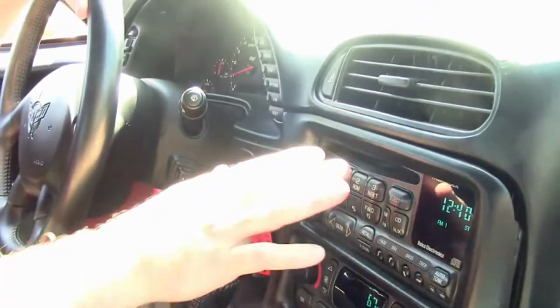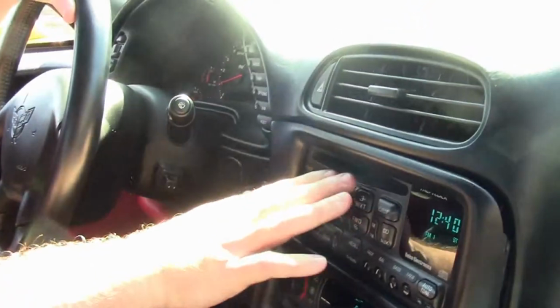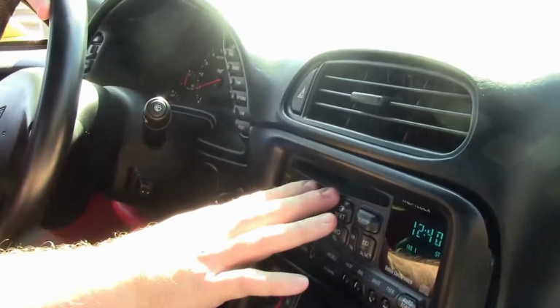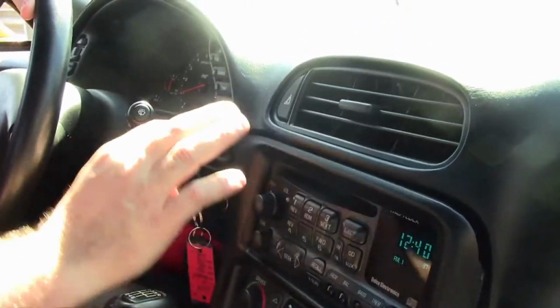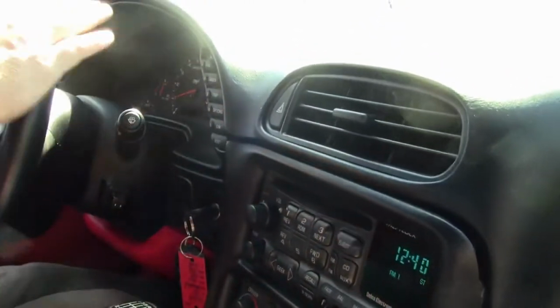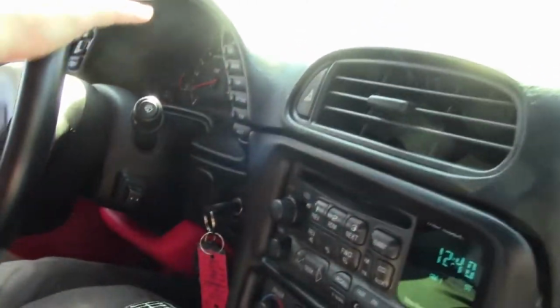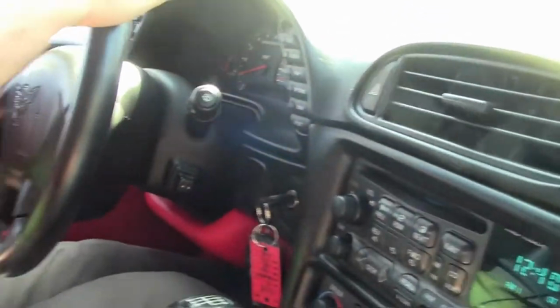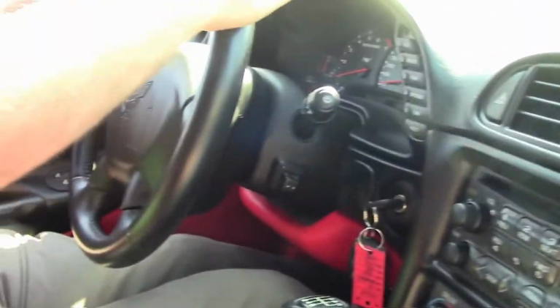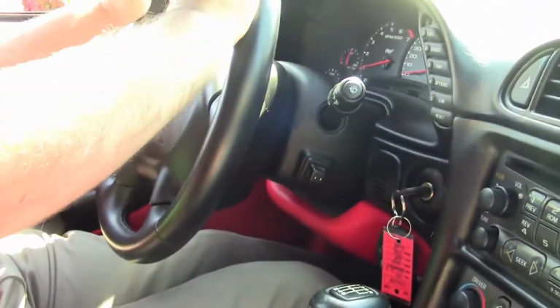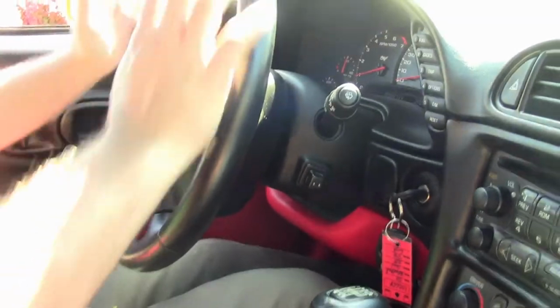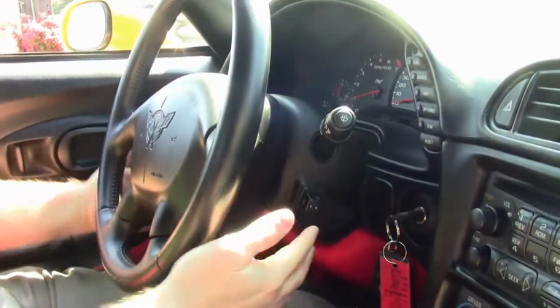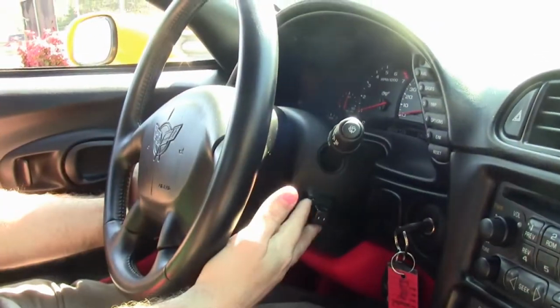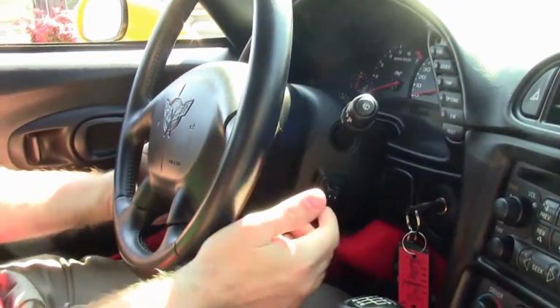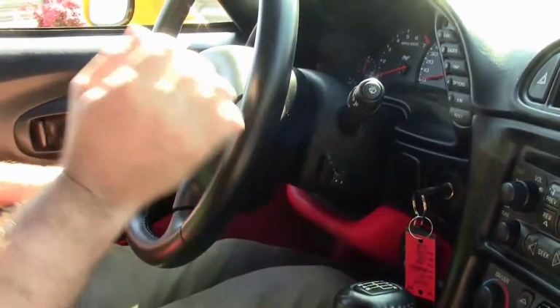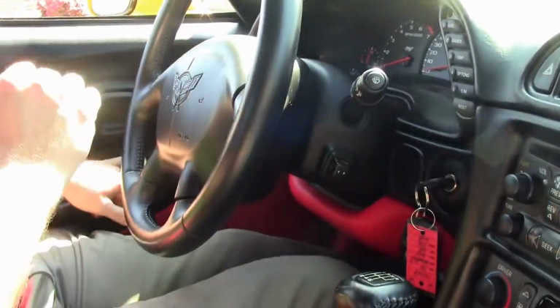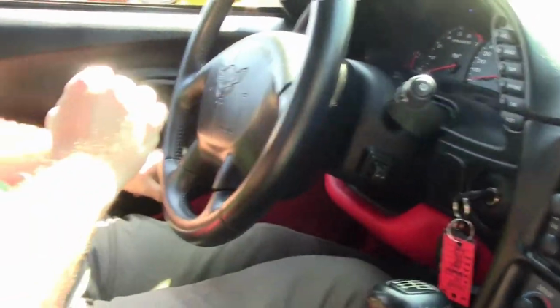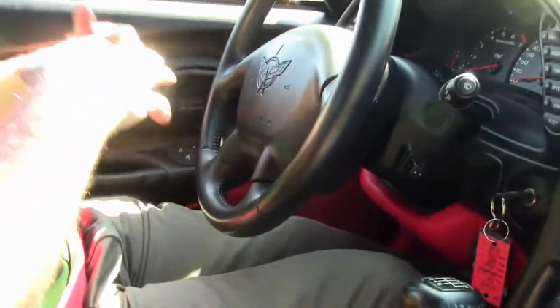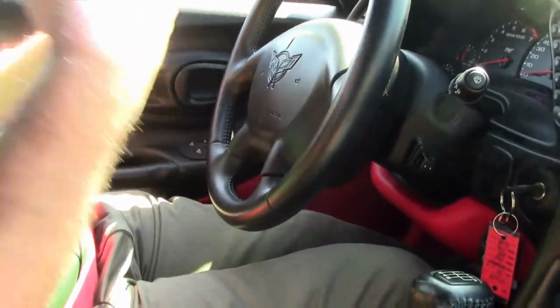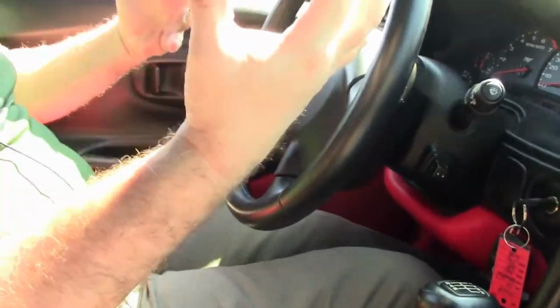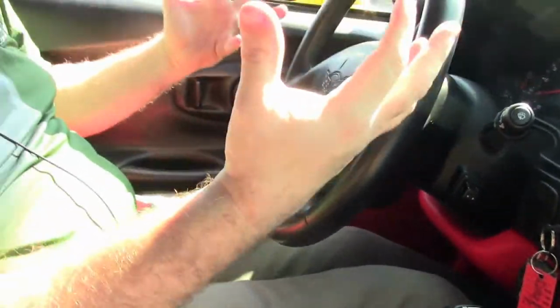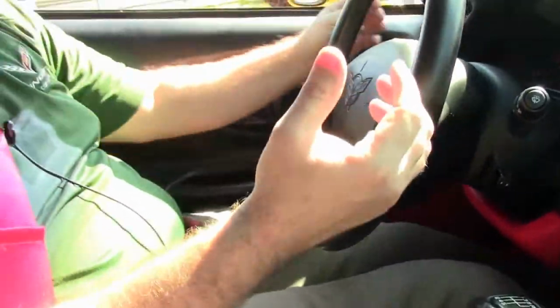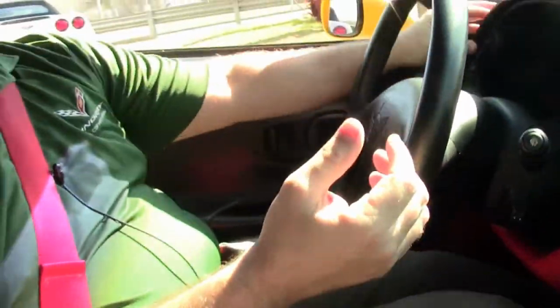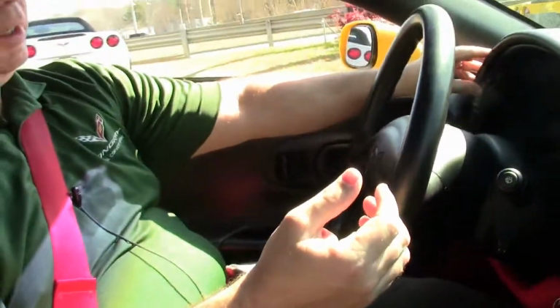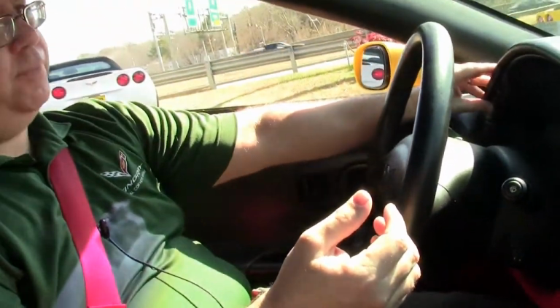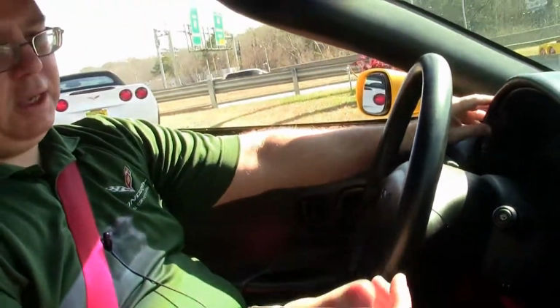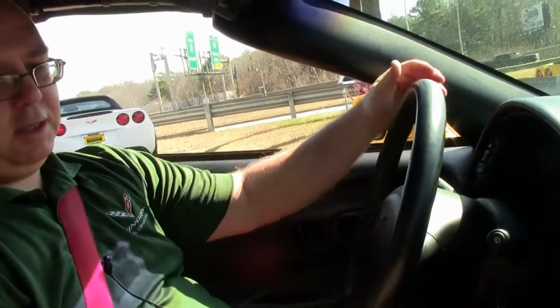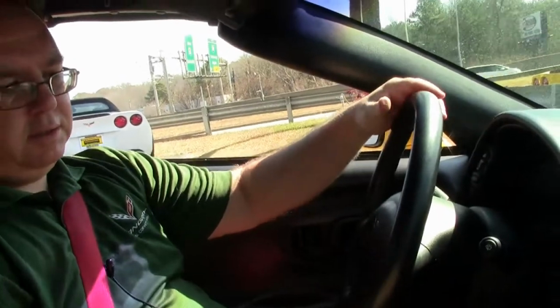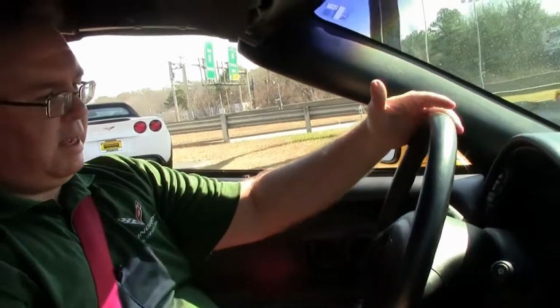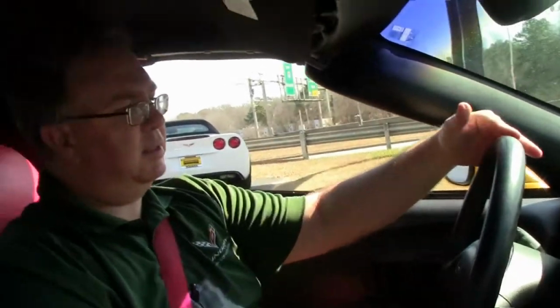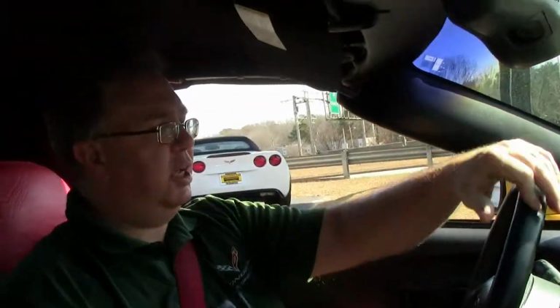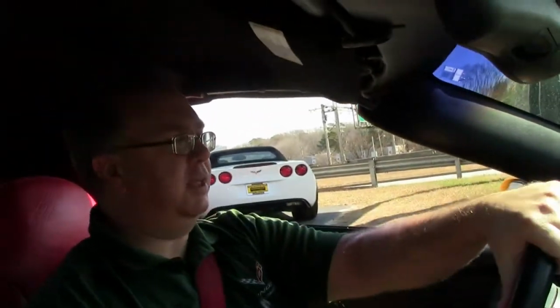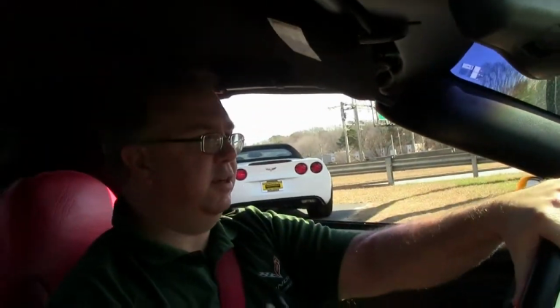CD player, heads-up display, tilt telescoping wheel, memory. So we have a loaded car and it is in excellent shape in the interior.